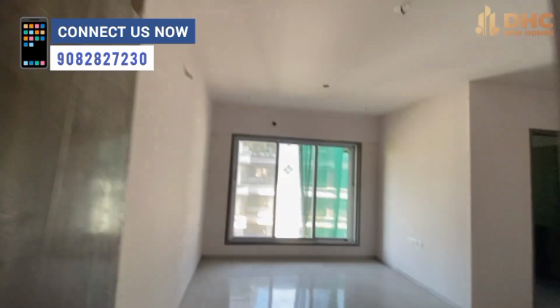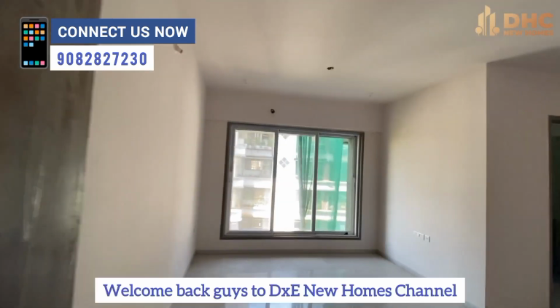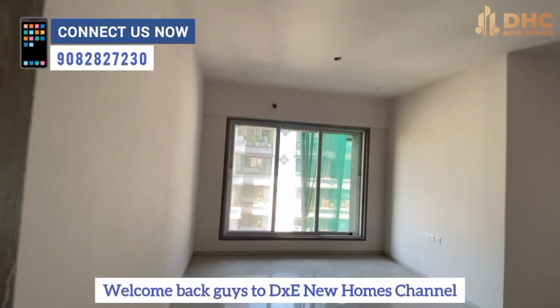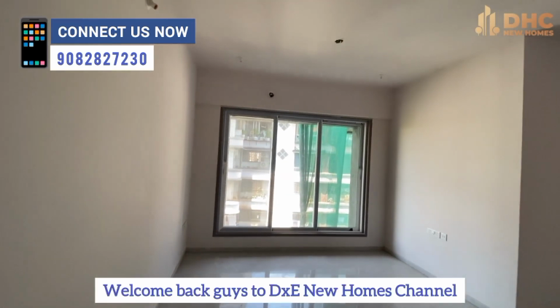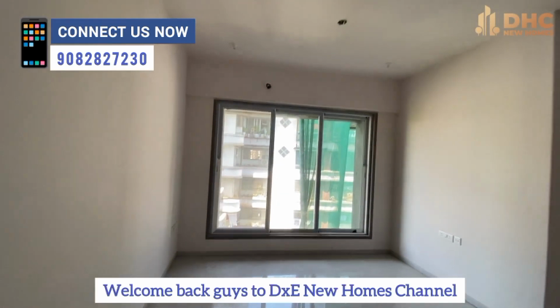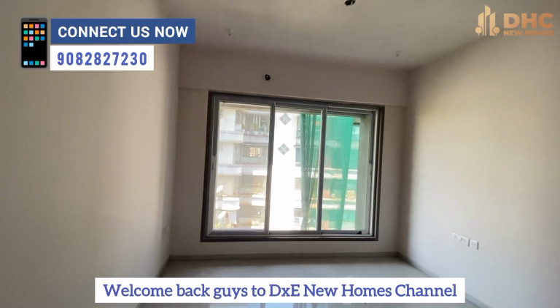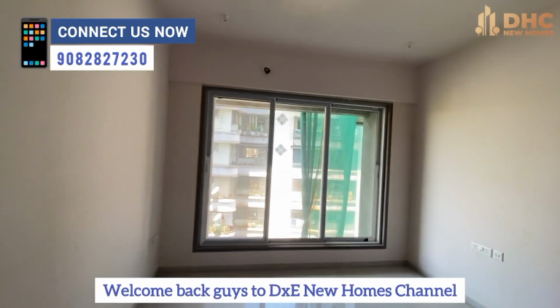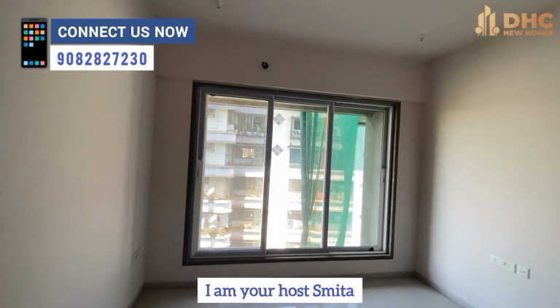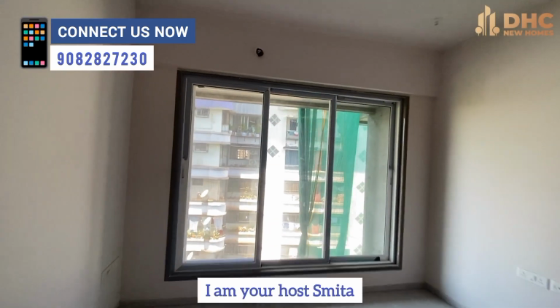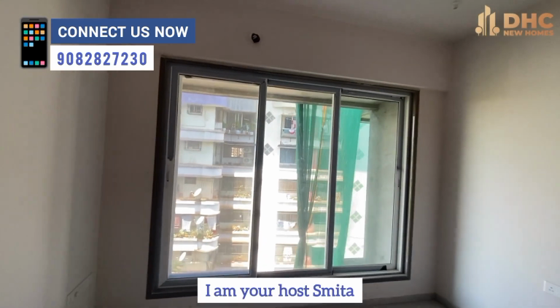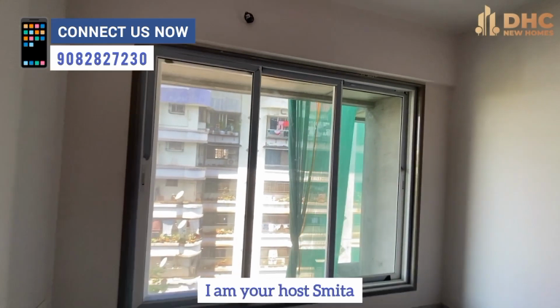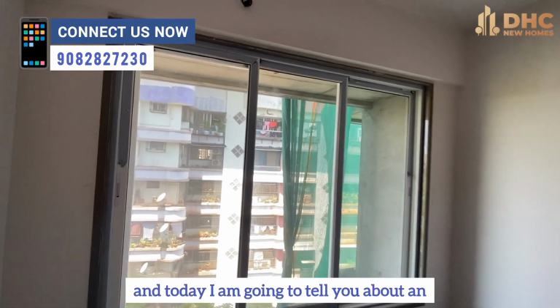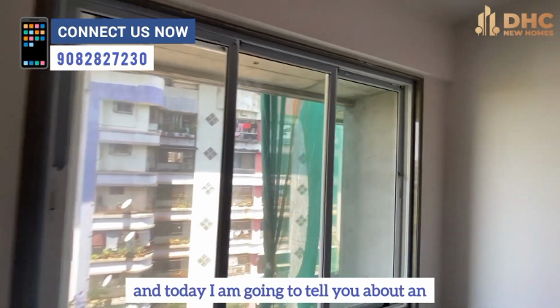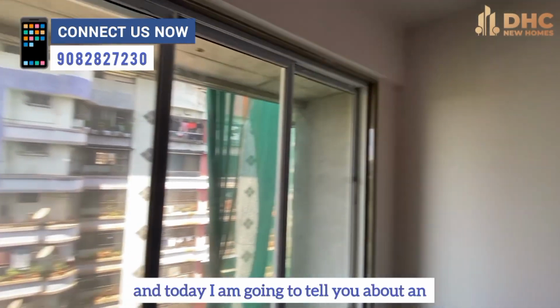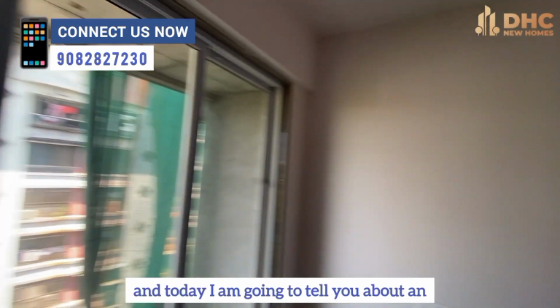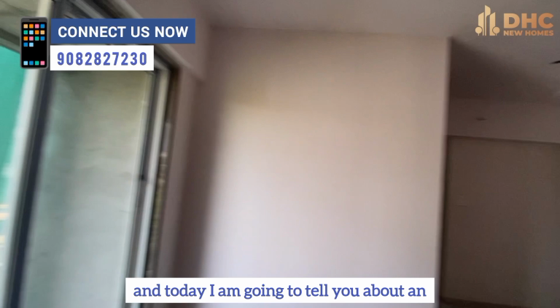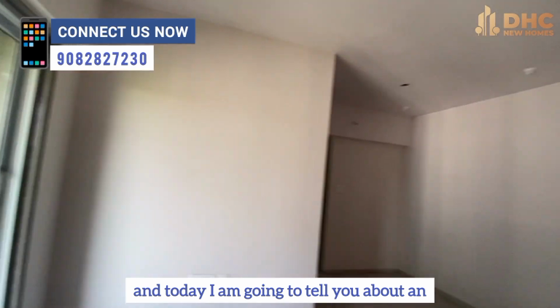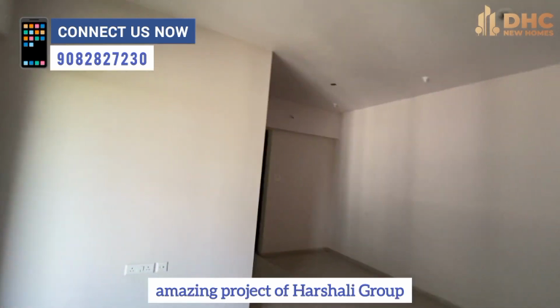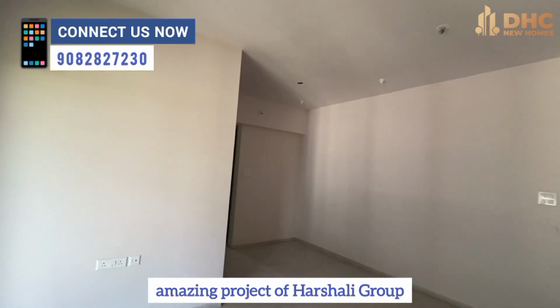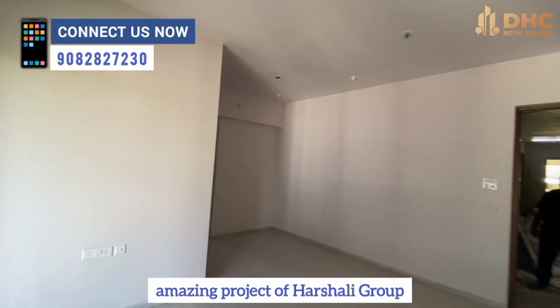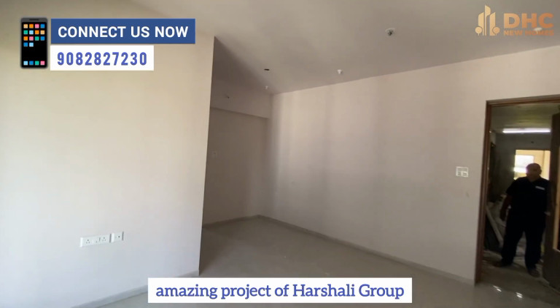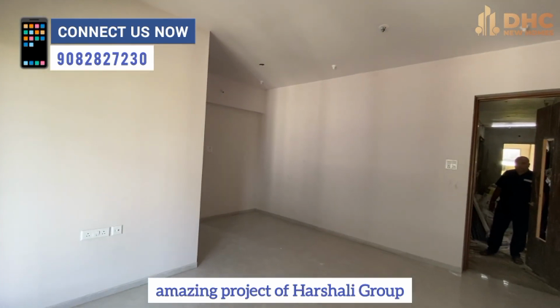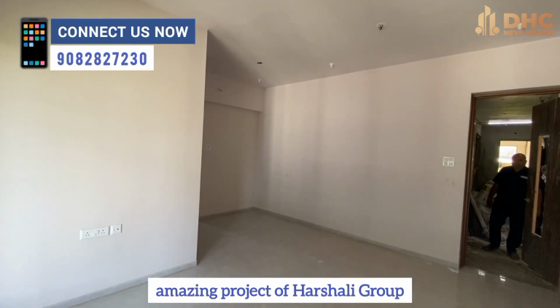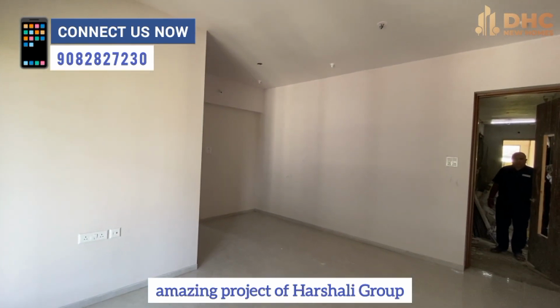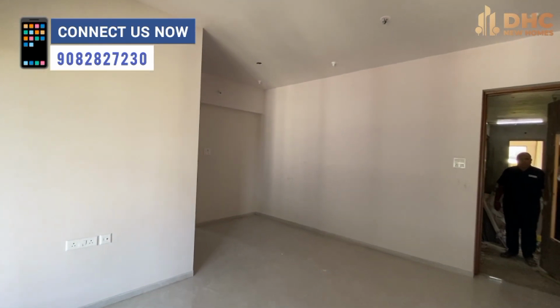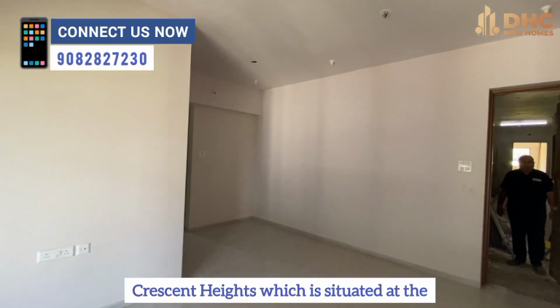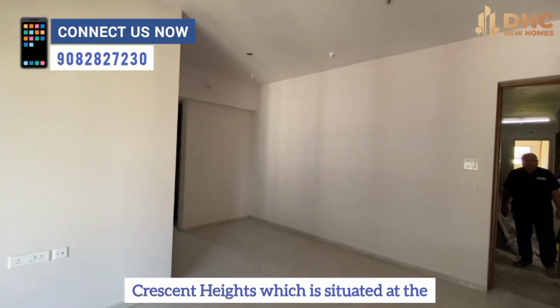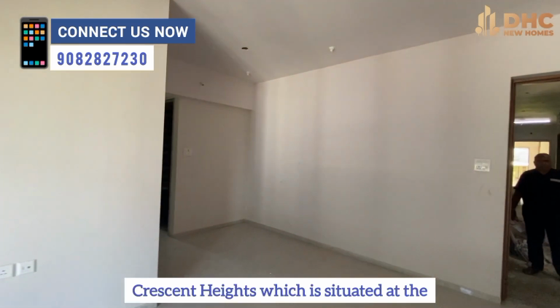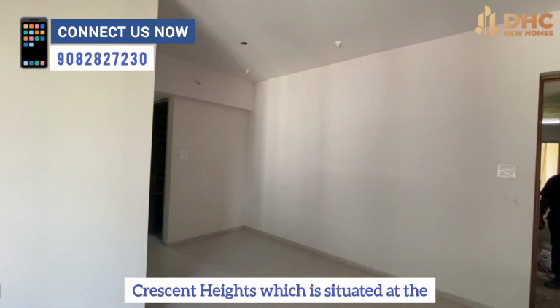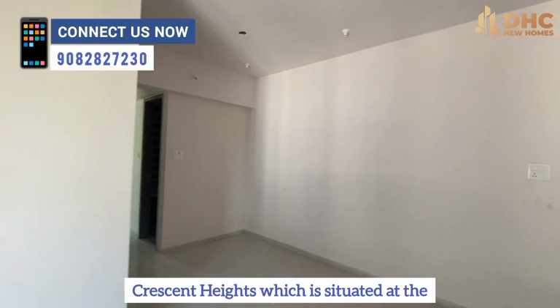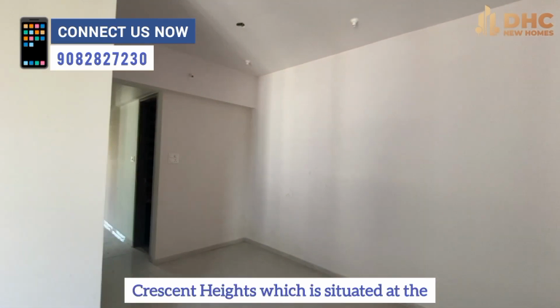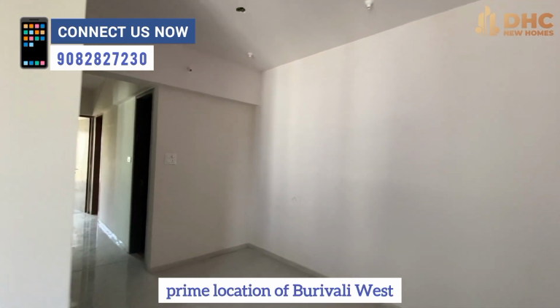Welcome back guys to DxC New Homes channel. I am your host Smita and today I am going to tell you about an amazing project — Harshali Group's Crescent Heights, which is located in Borivali West's prime location.